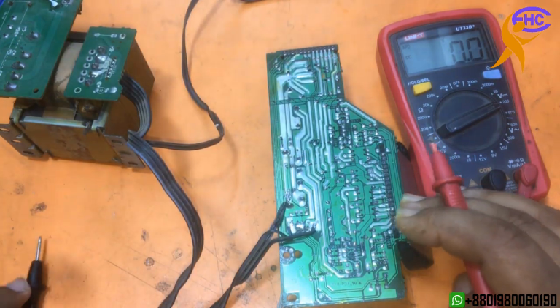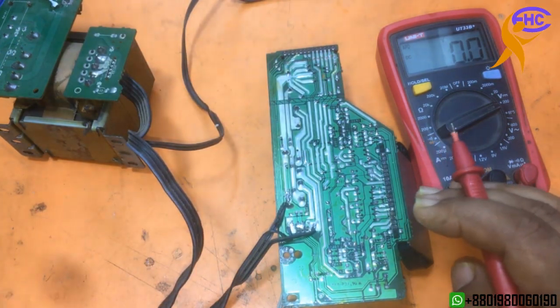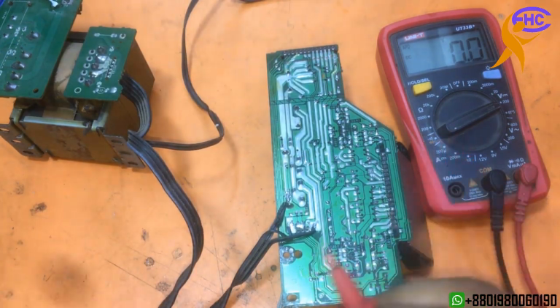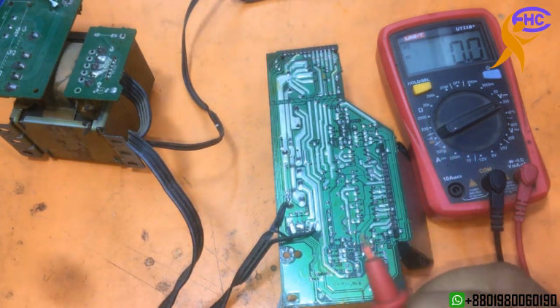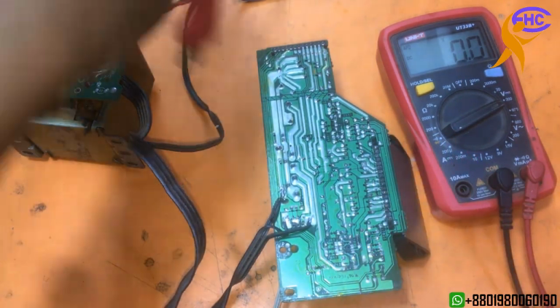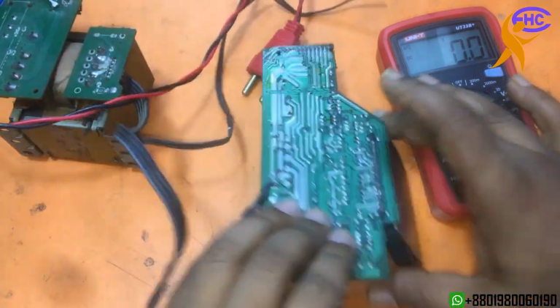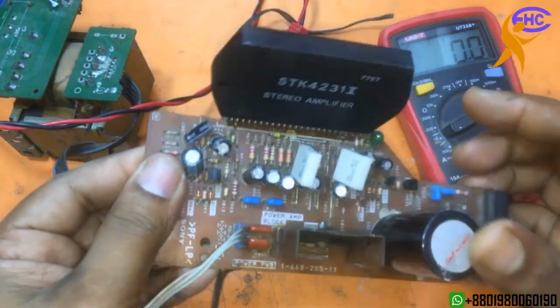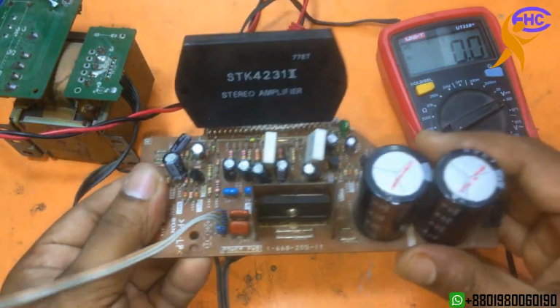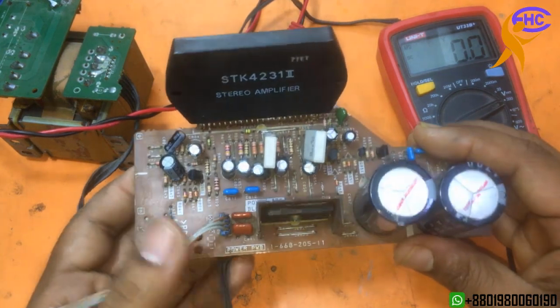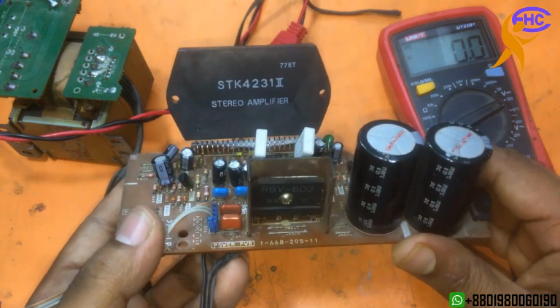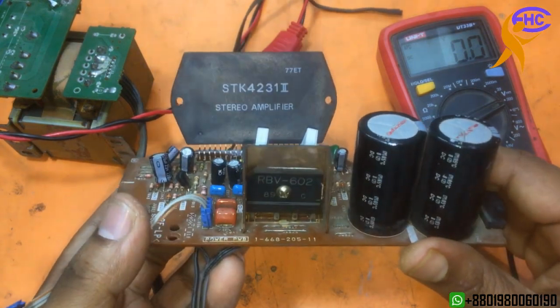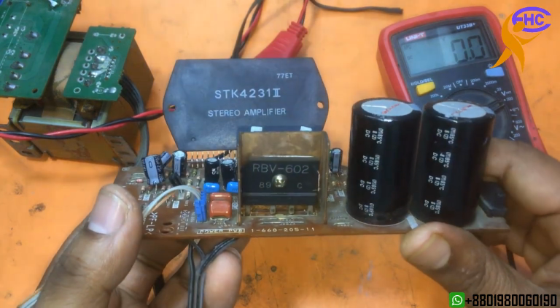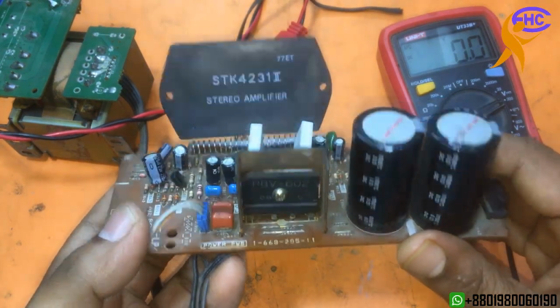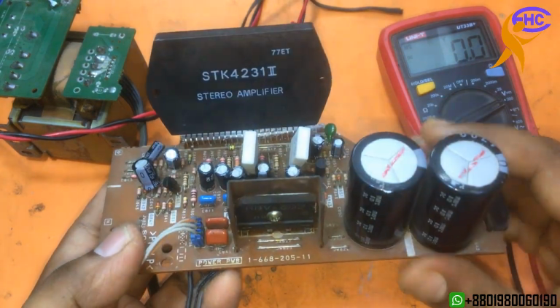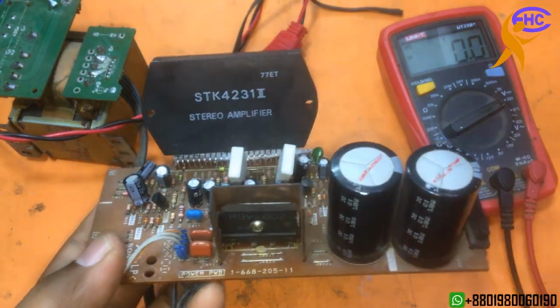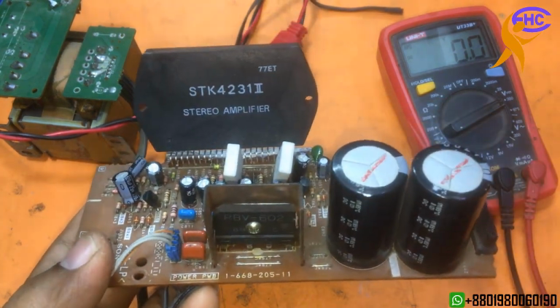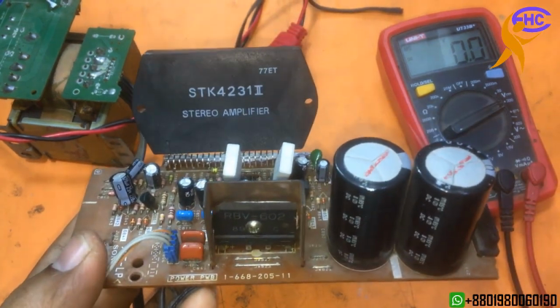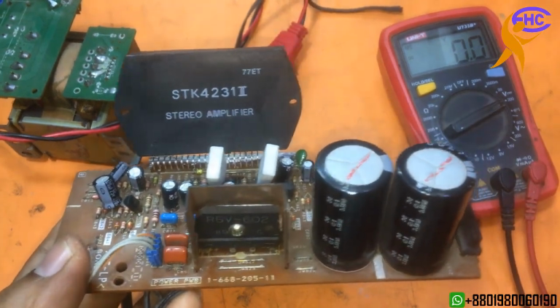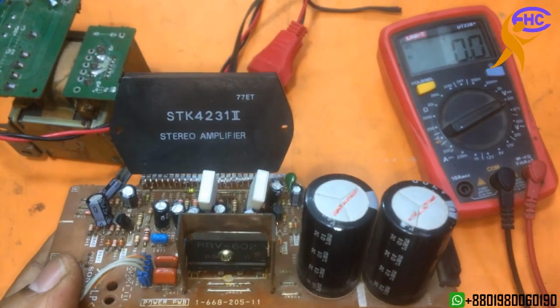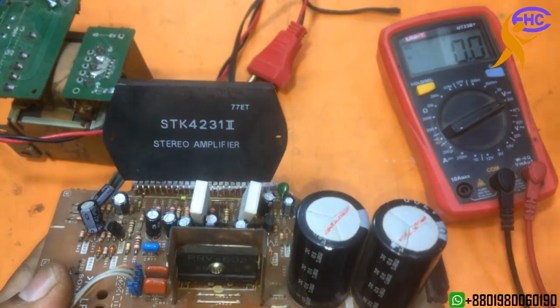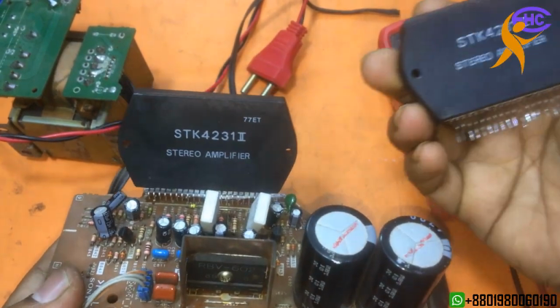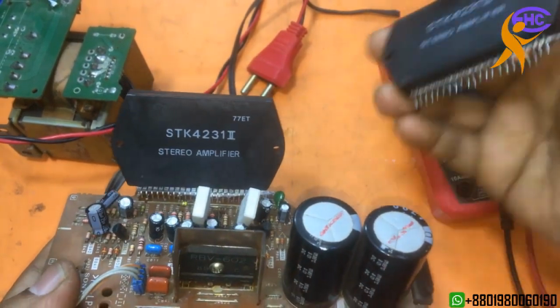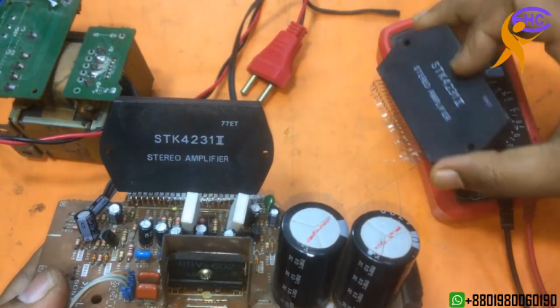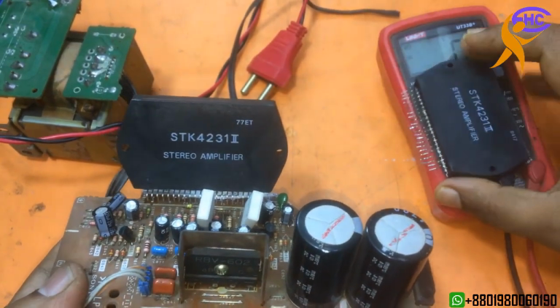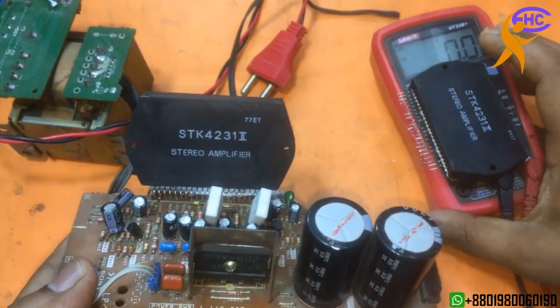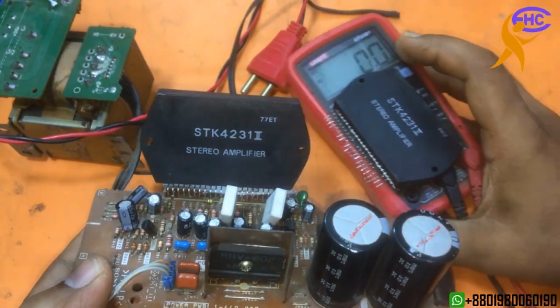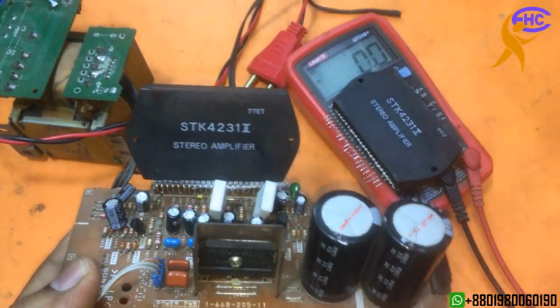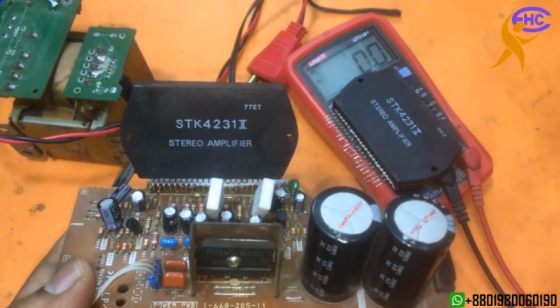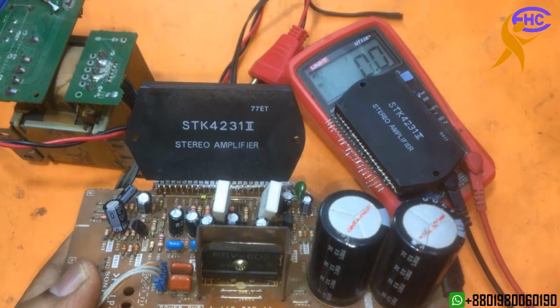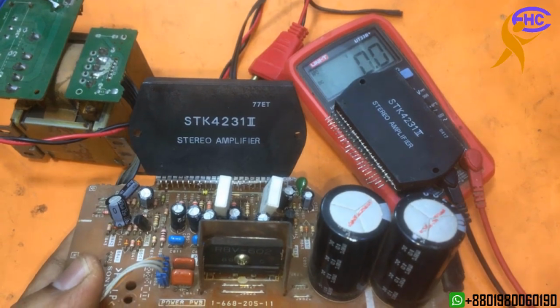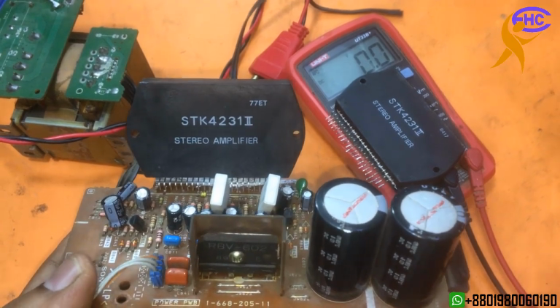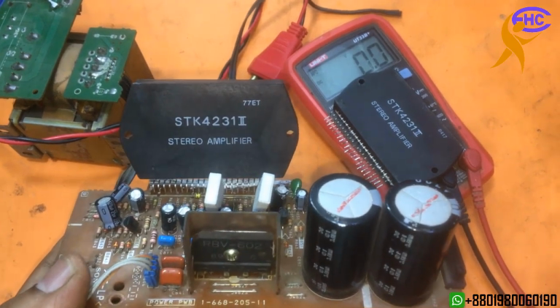This amplifier is okay. In the next video I will show checking the speaker. Today I am not going to check the speaker — next video, when I make the amplifier, then I will show you the speaker output.